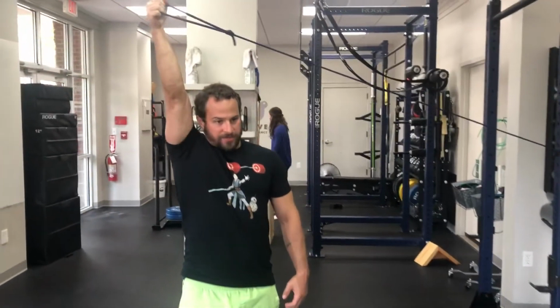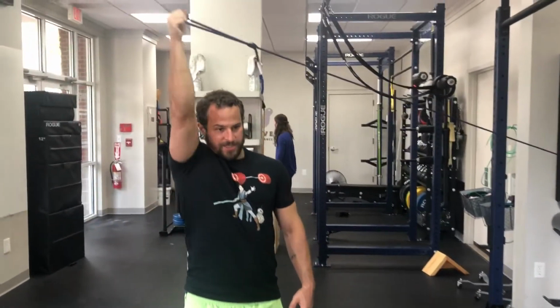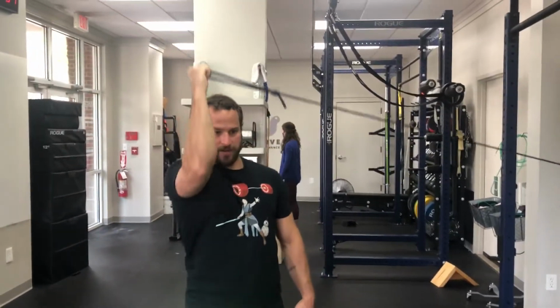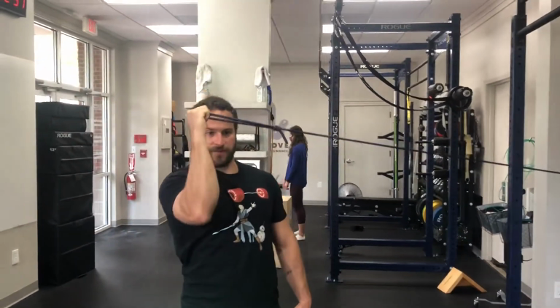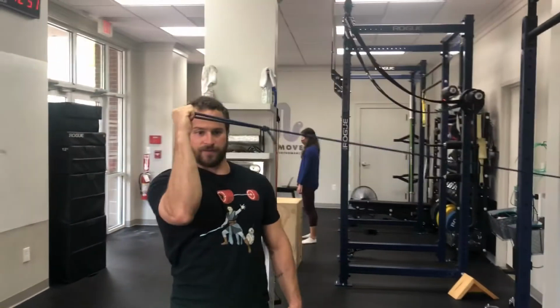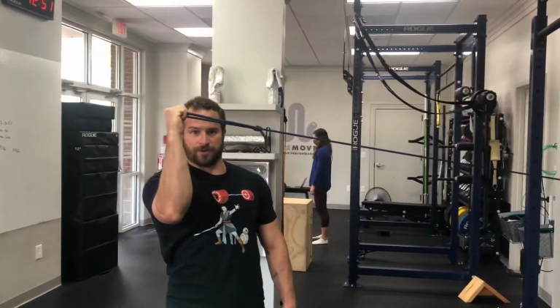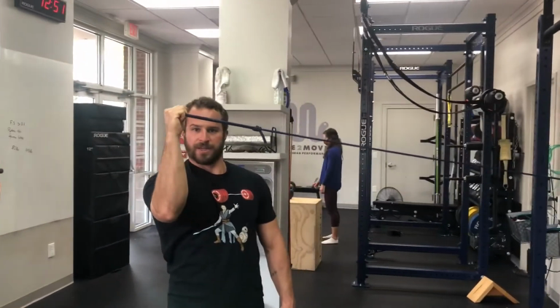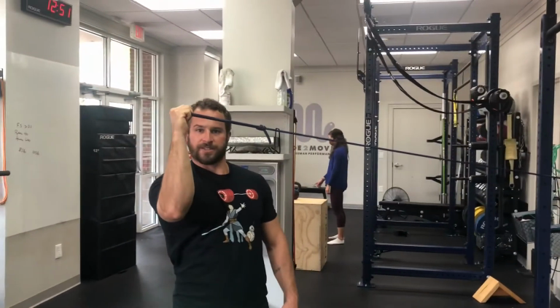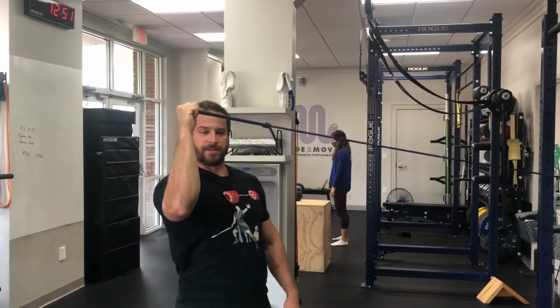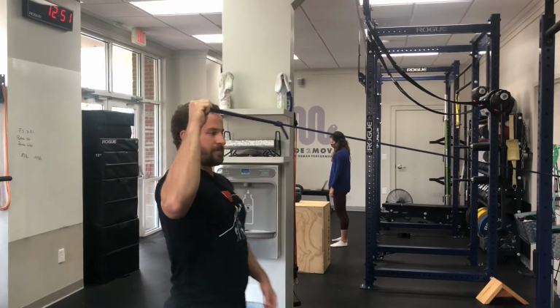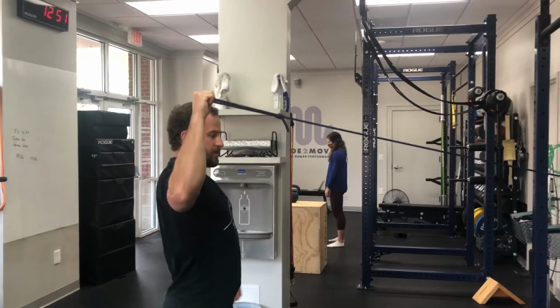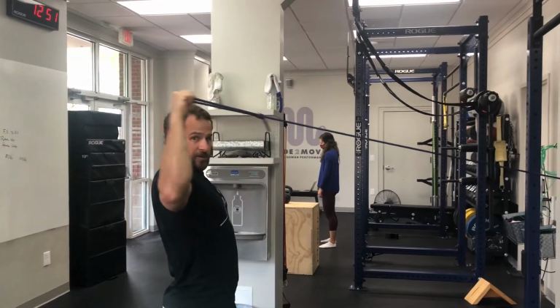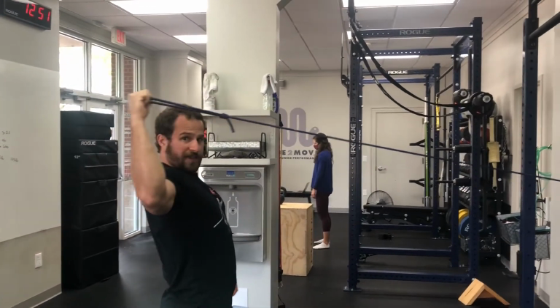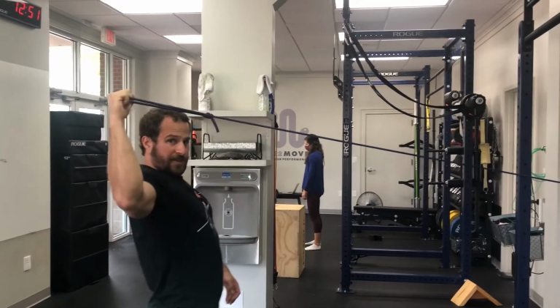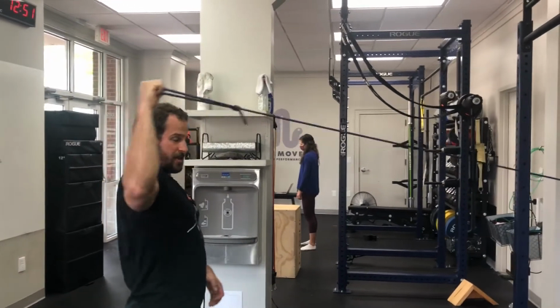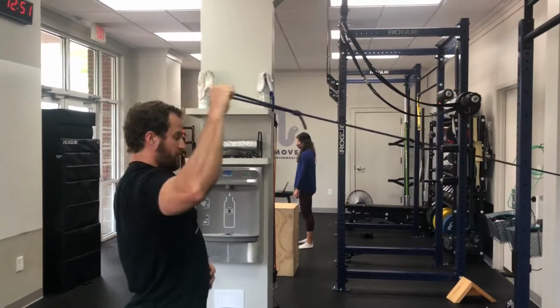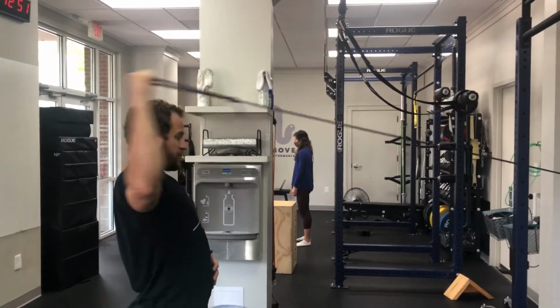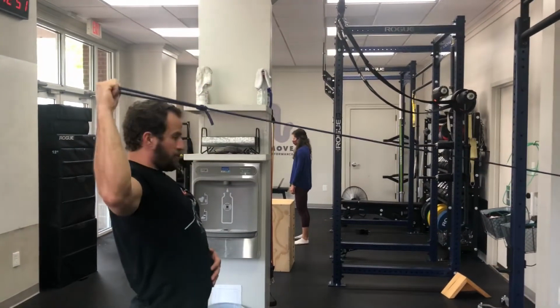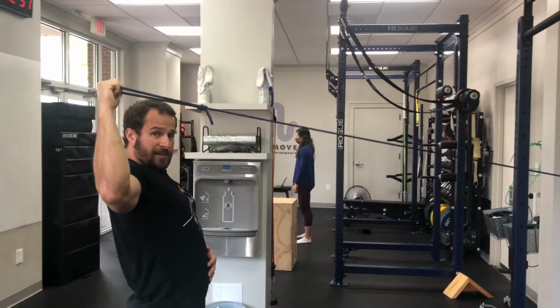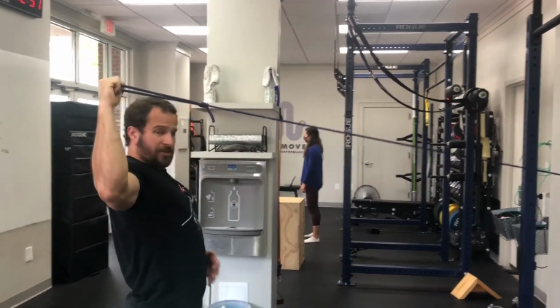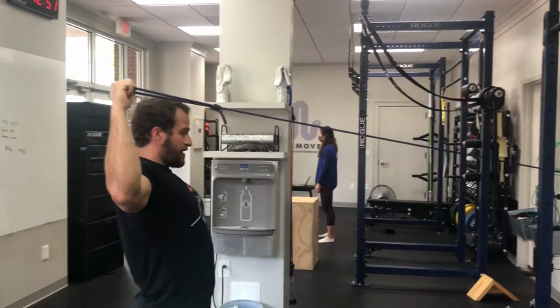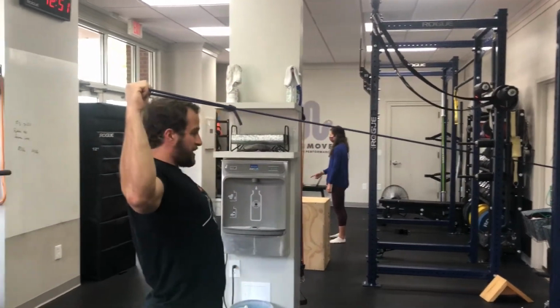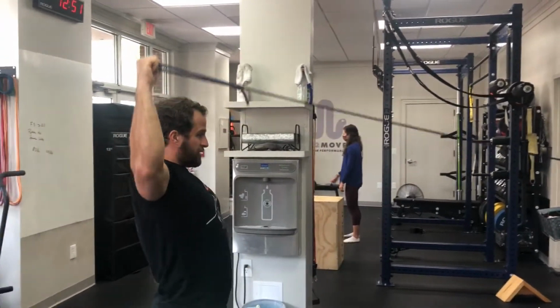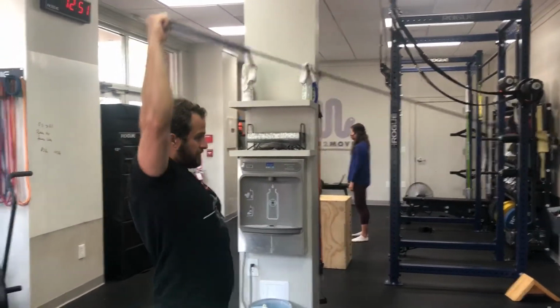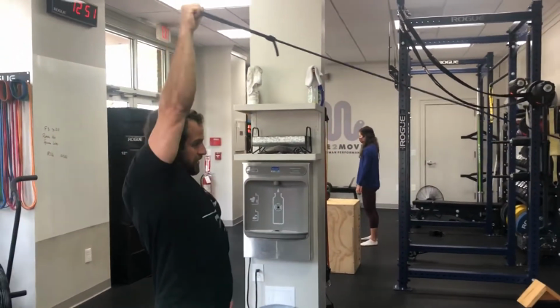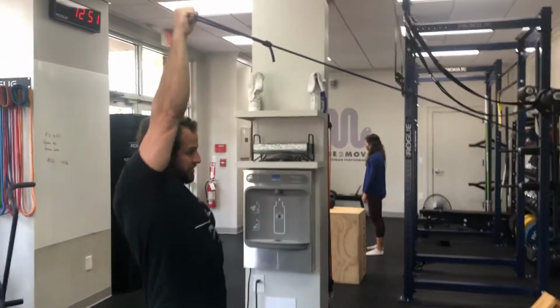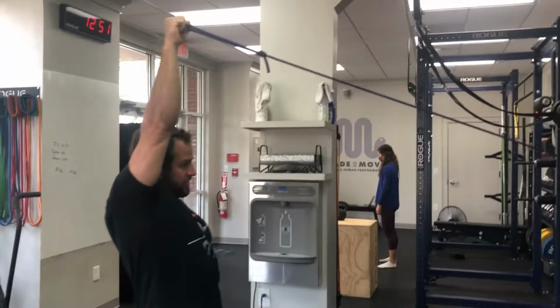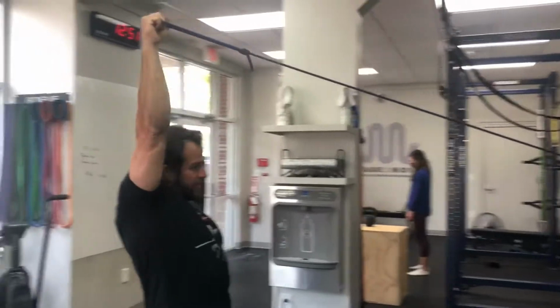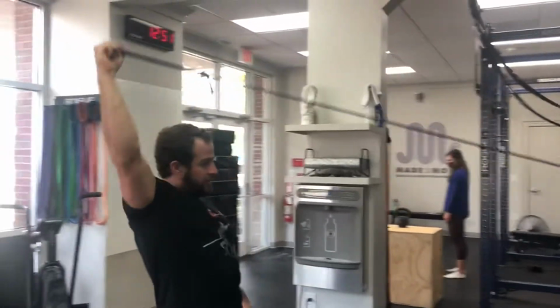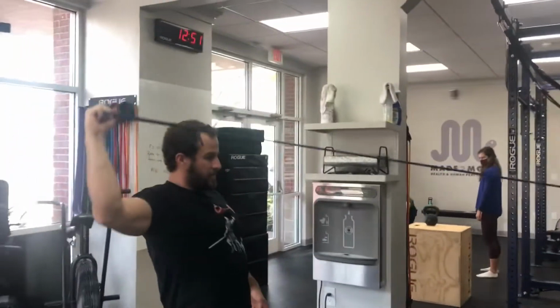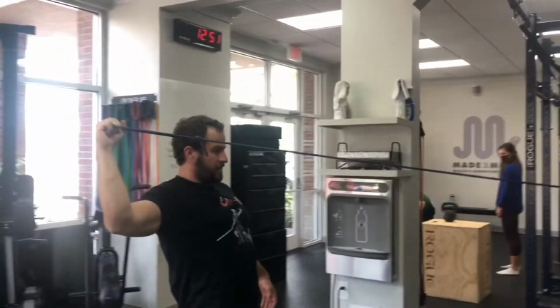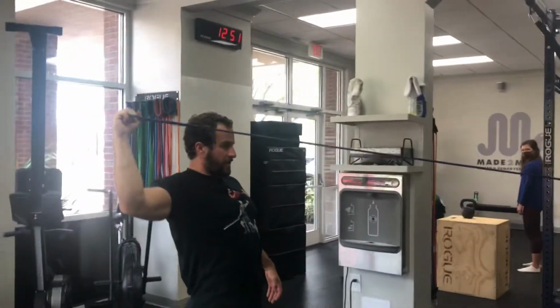The second one: turn to face it, pull your arm back like you're showing off your bicep — up to the side of your head and down.